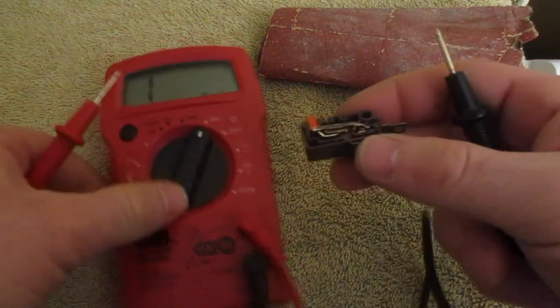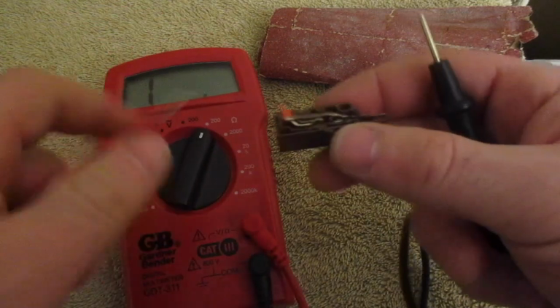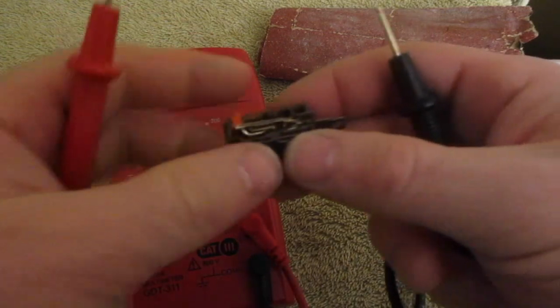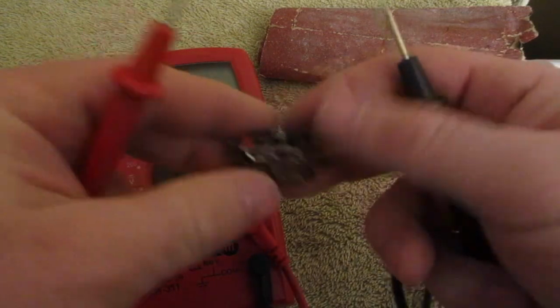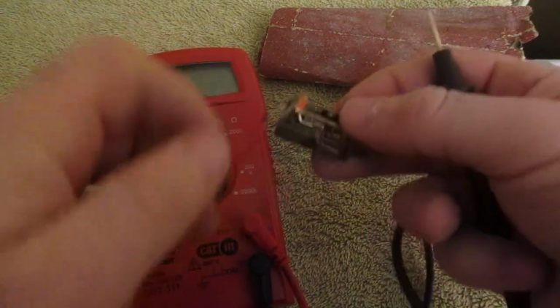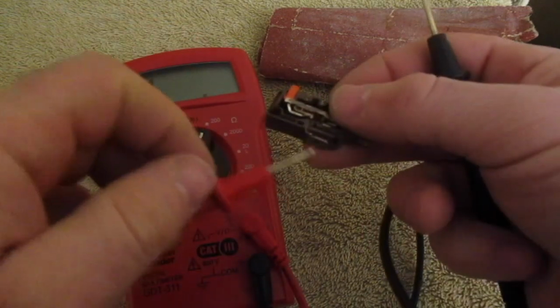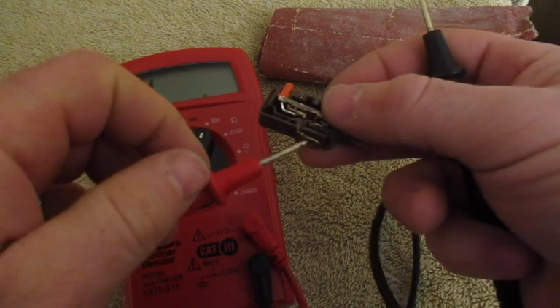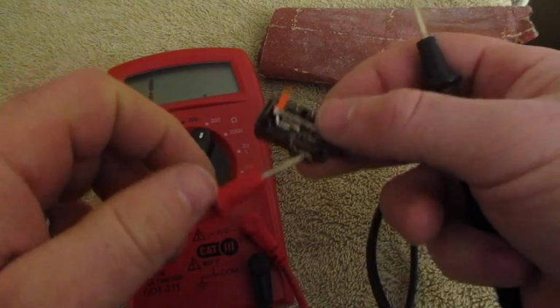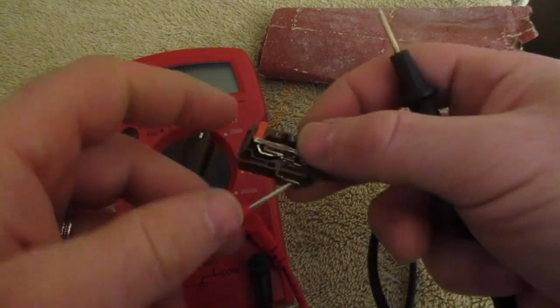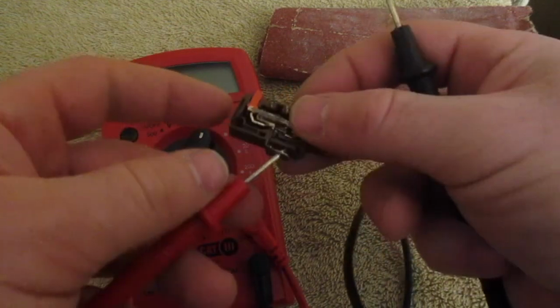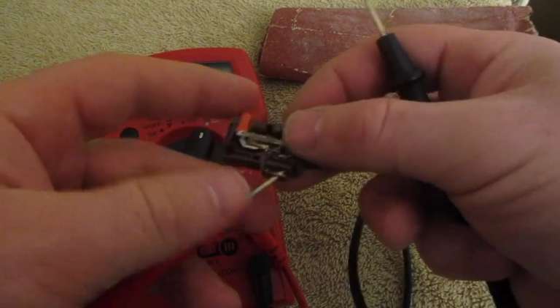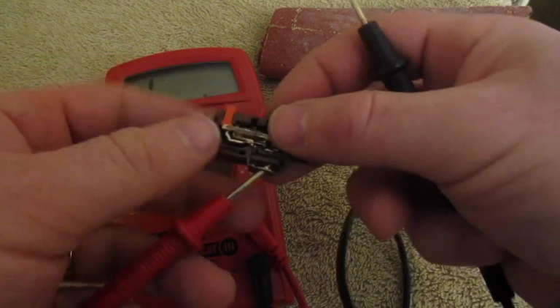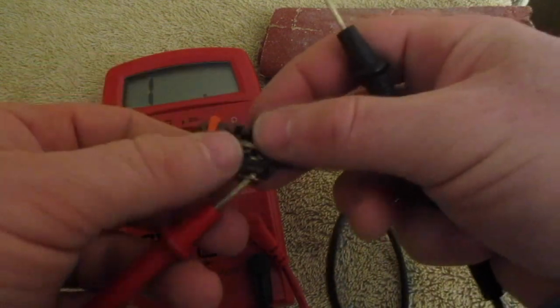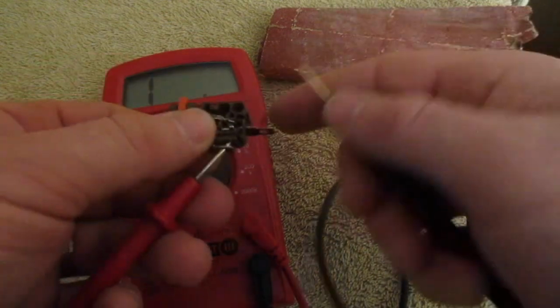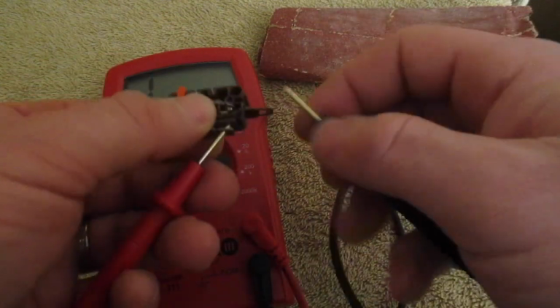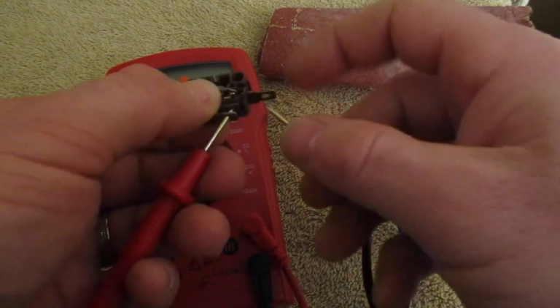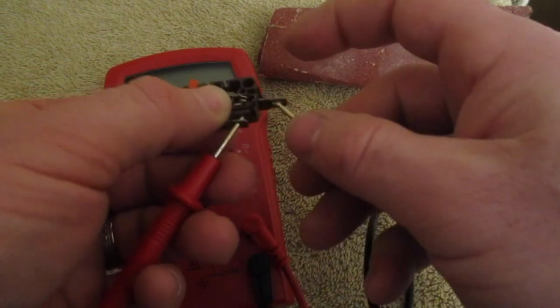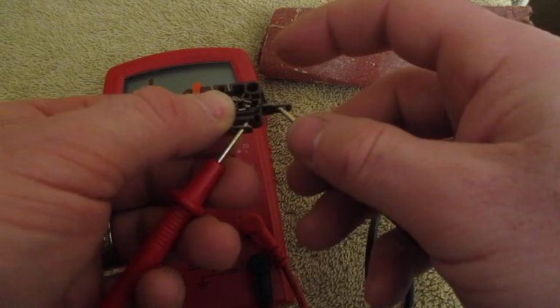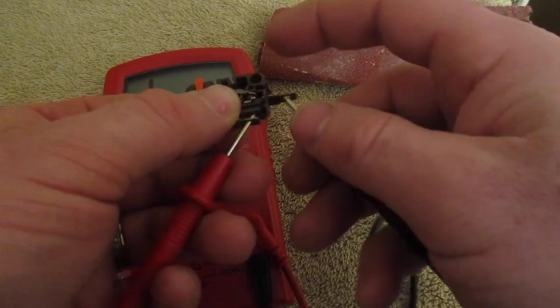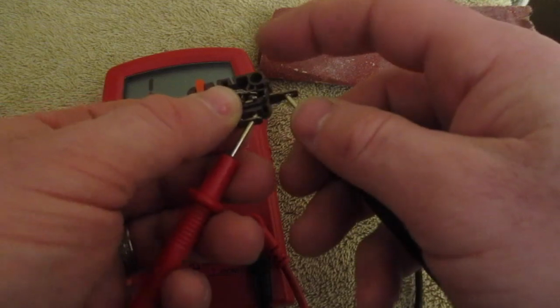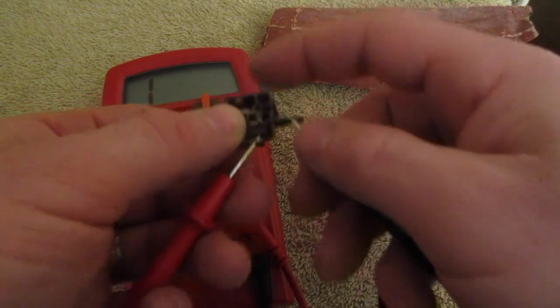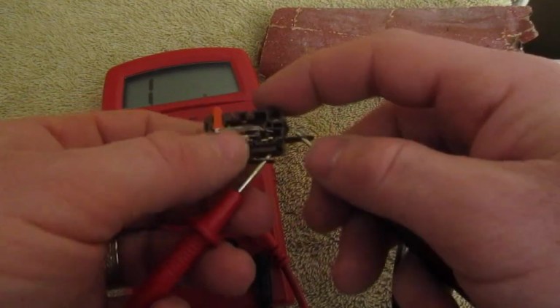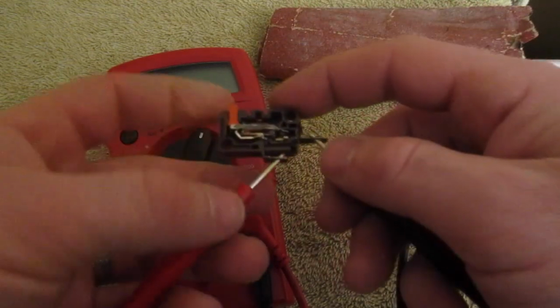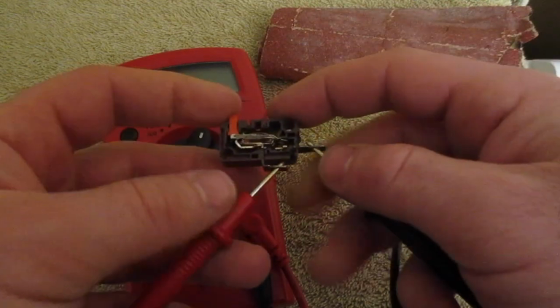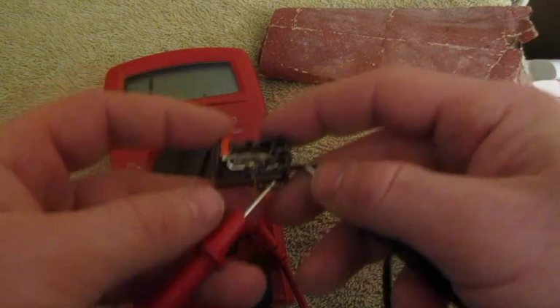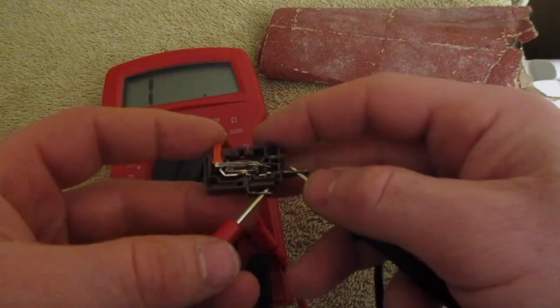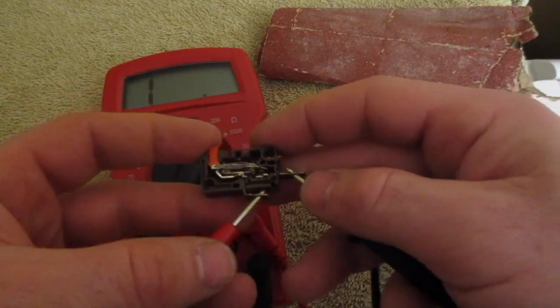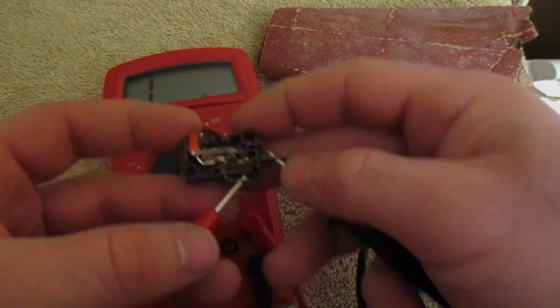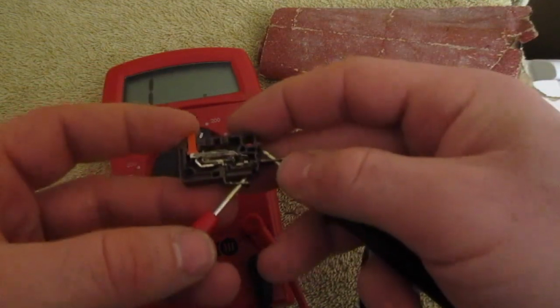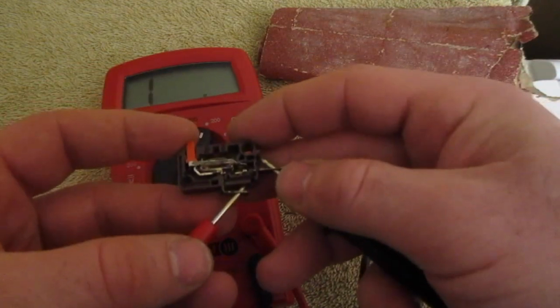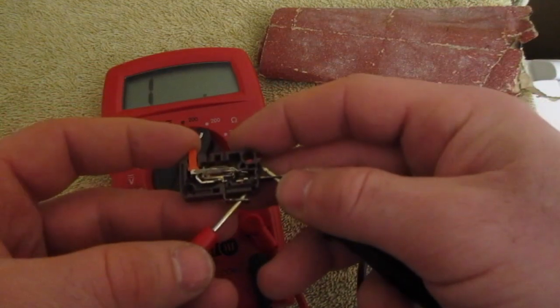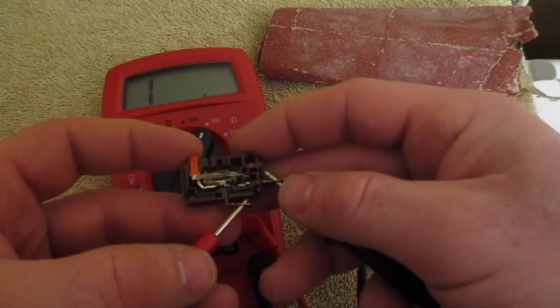I can test it again here — go in this terminal, this terminal. Now when I push down, I should get a rating of about 1.